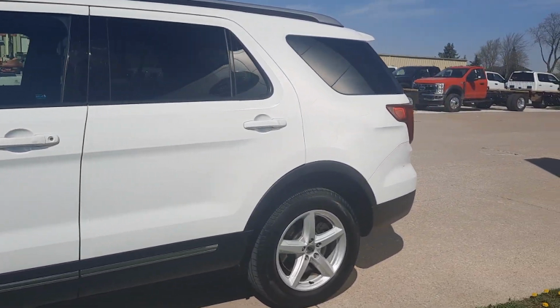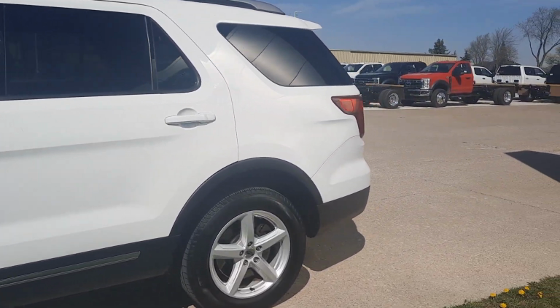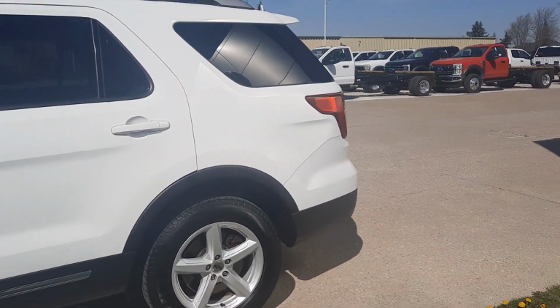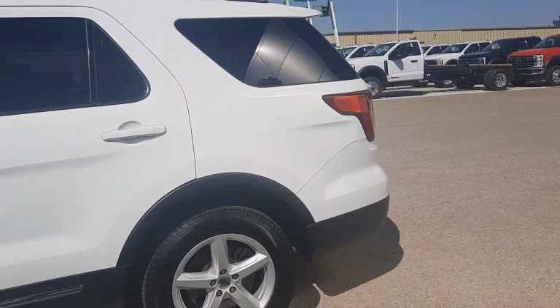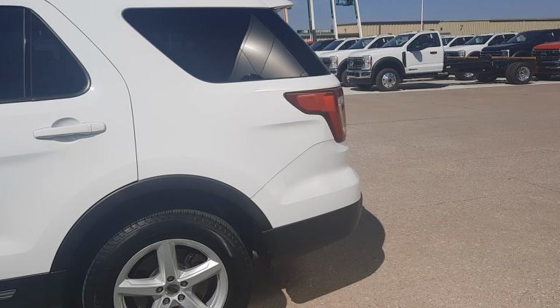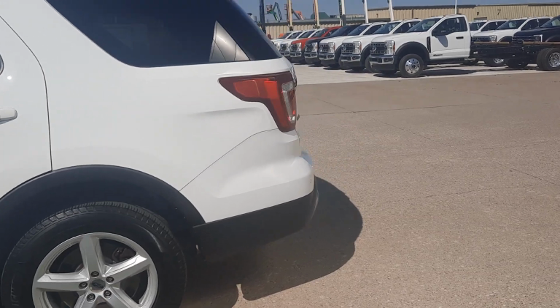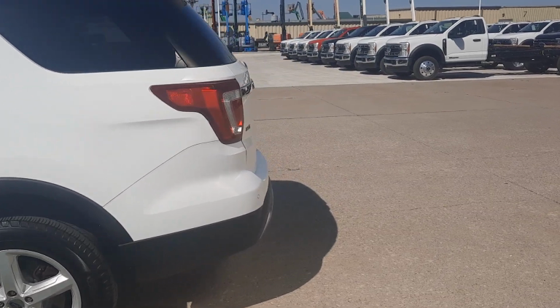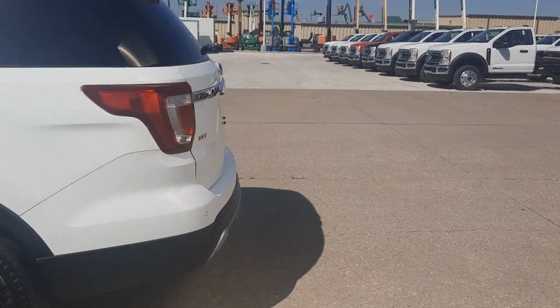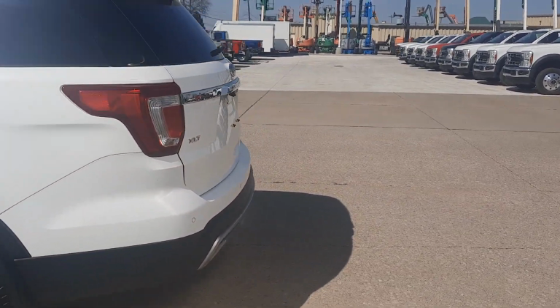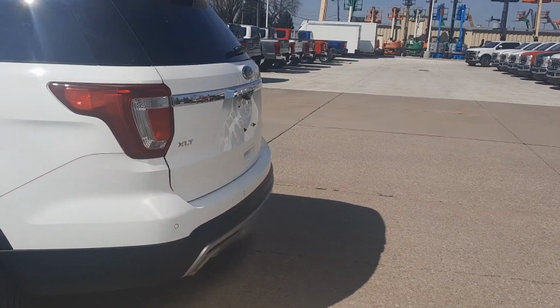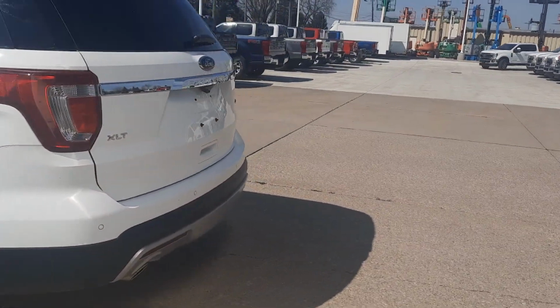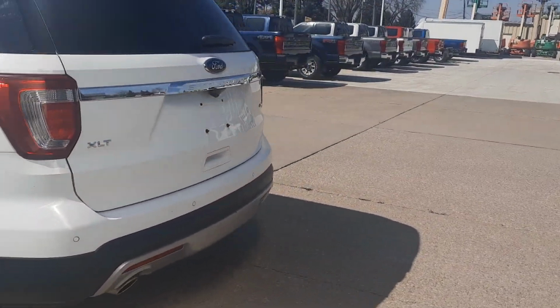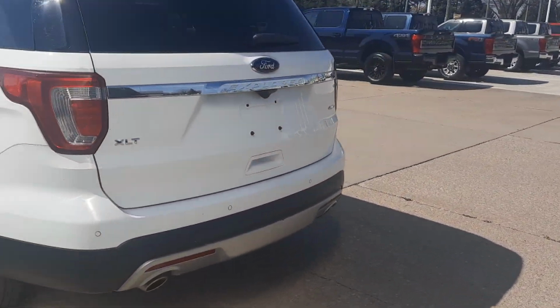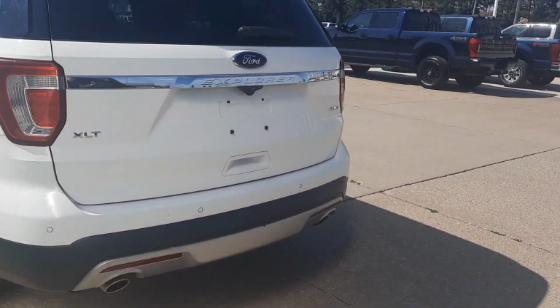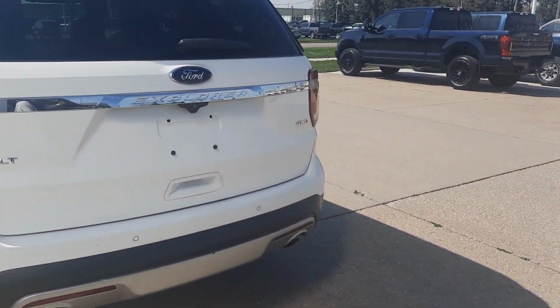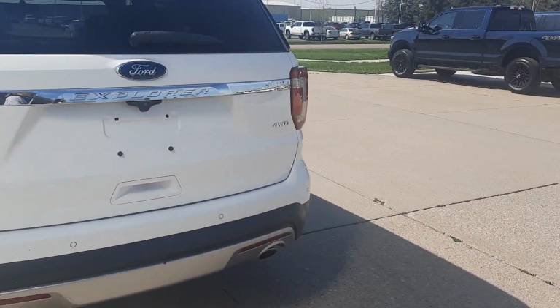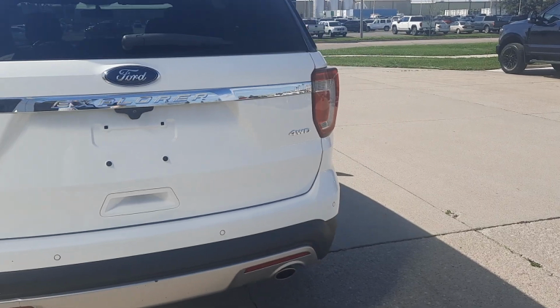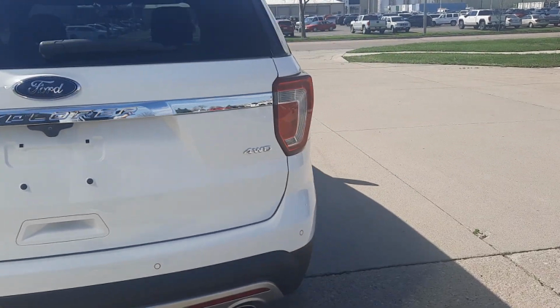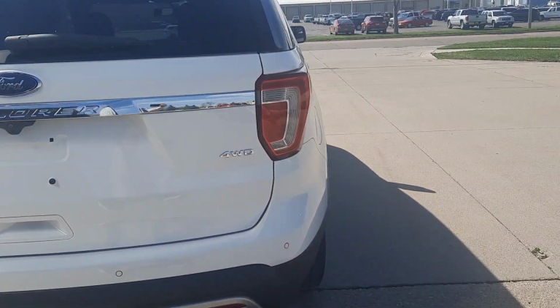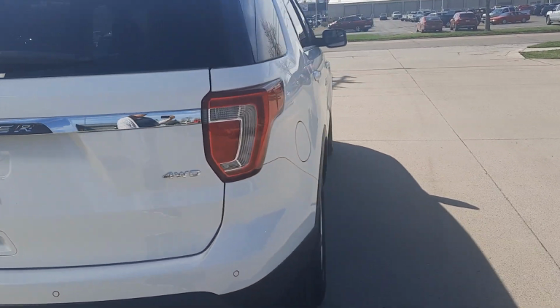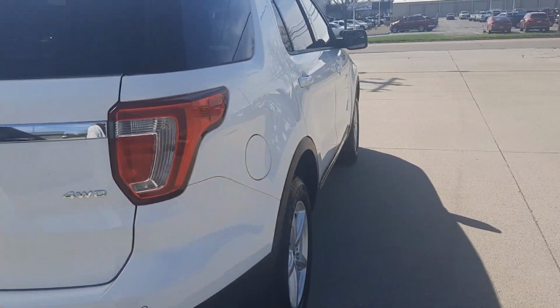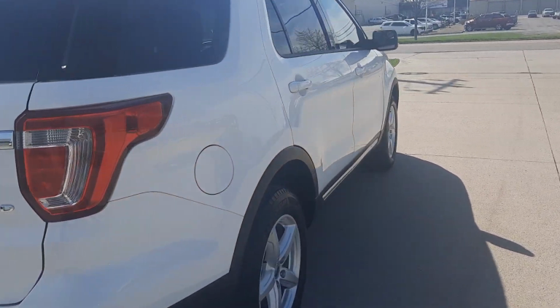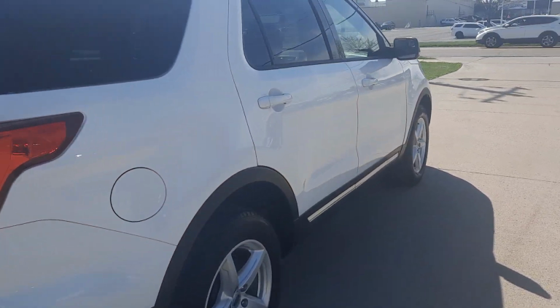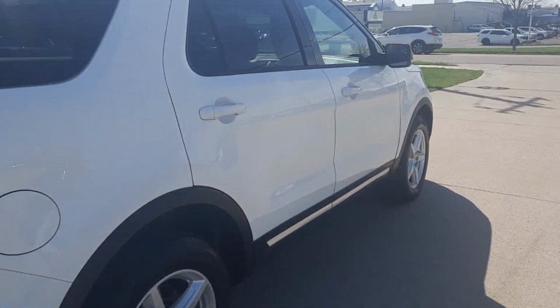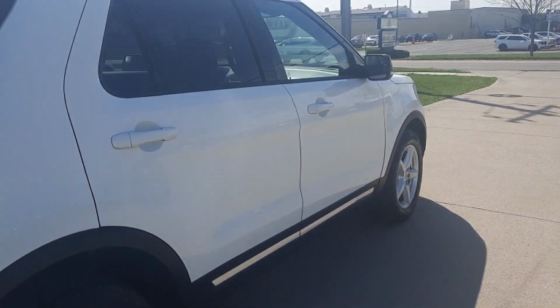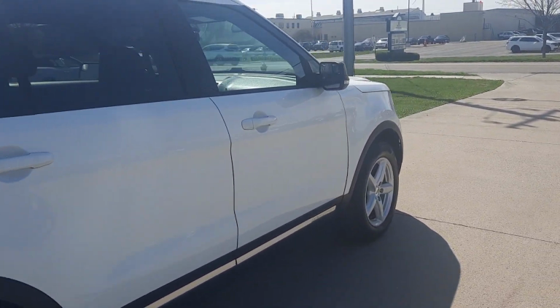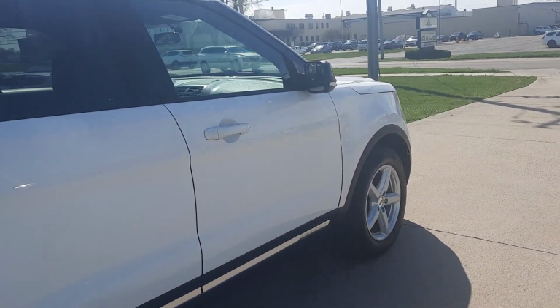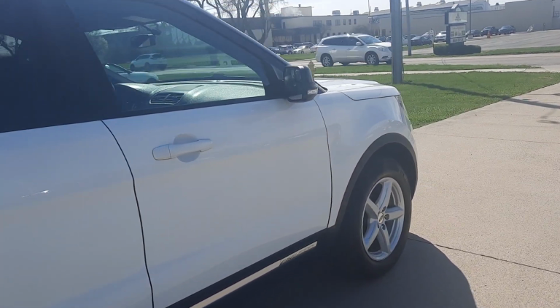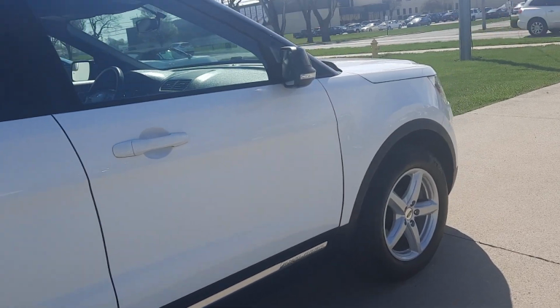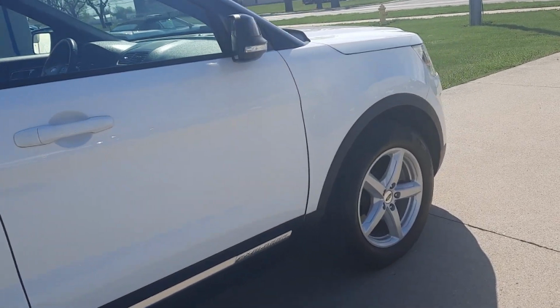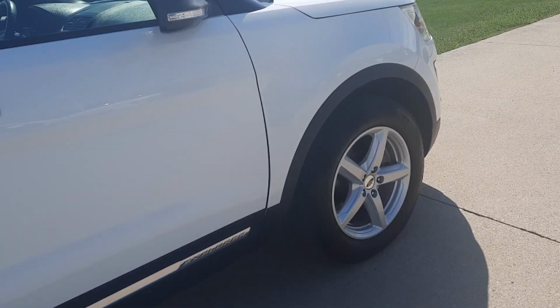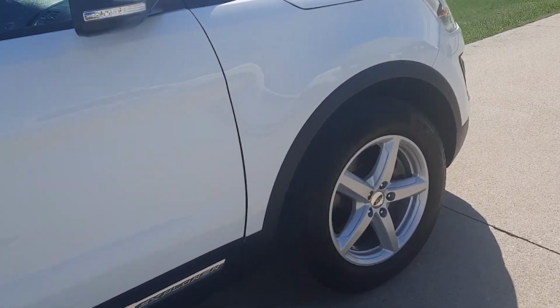This one does have power liftgate. It has rear park assist. Outside's in decent shape. Tires look good all the way around.